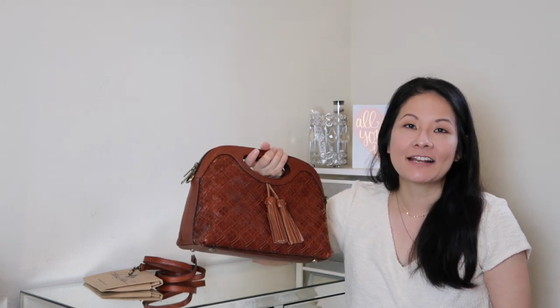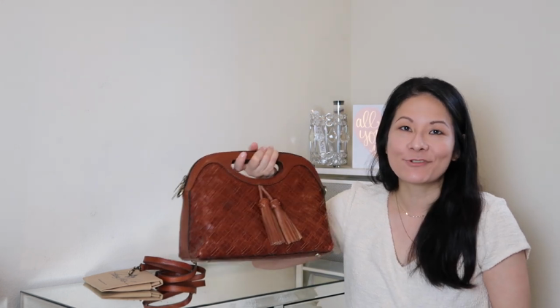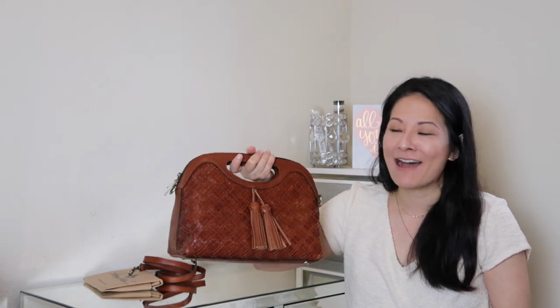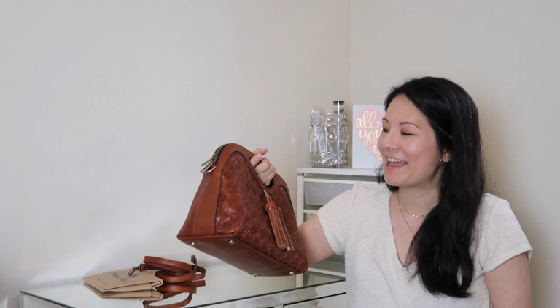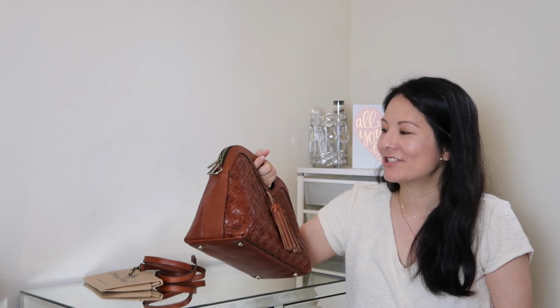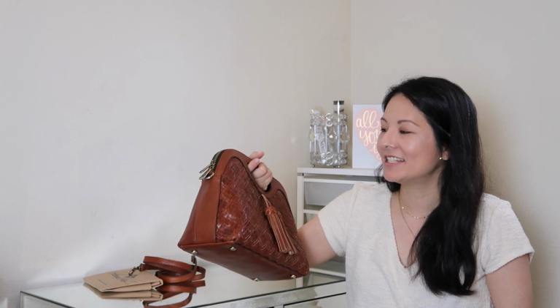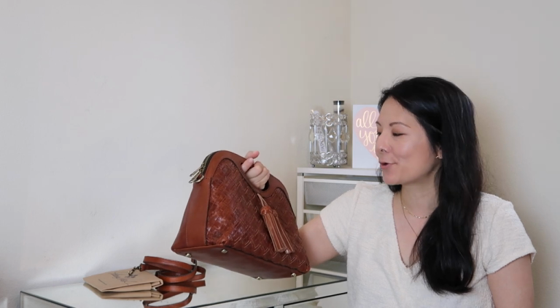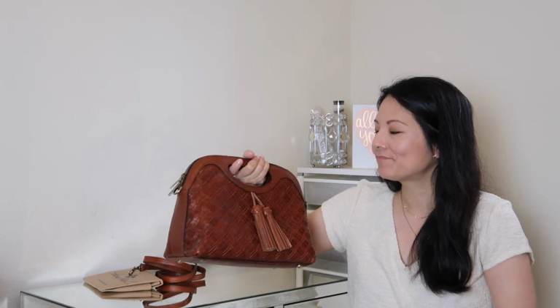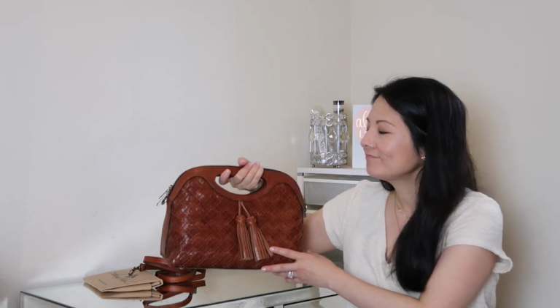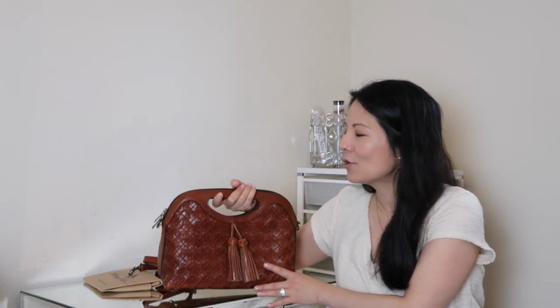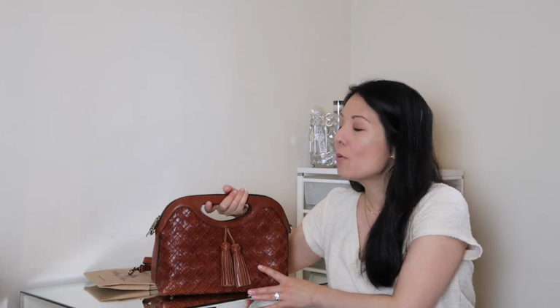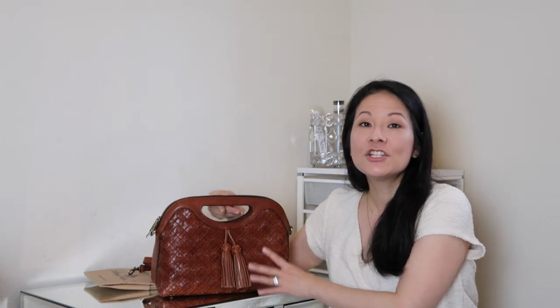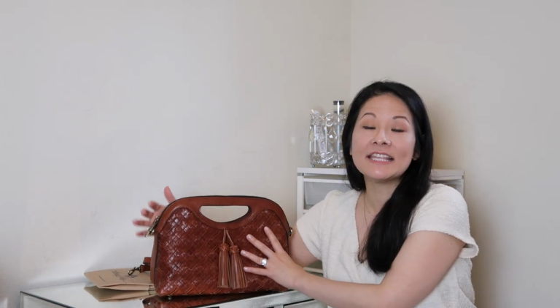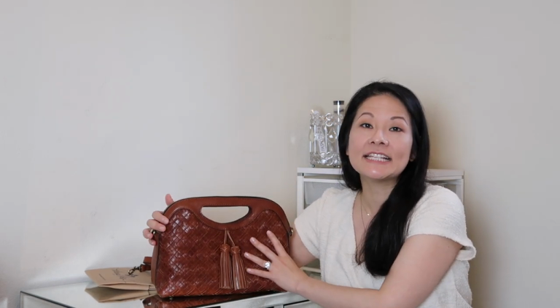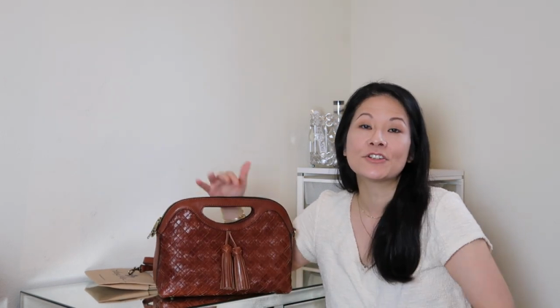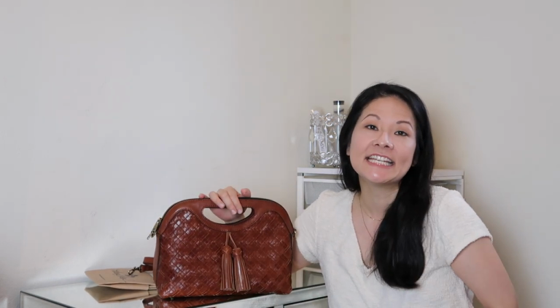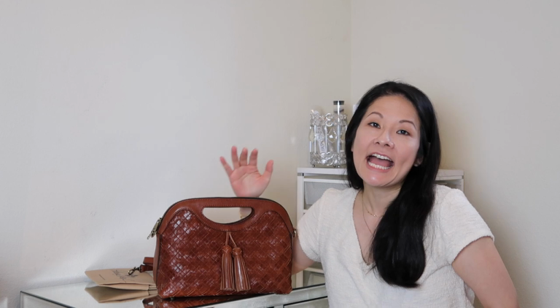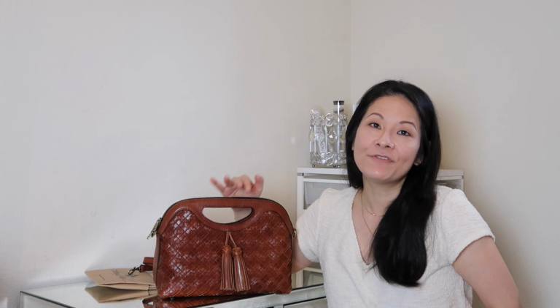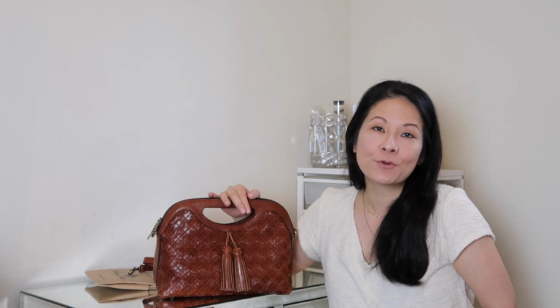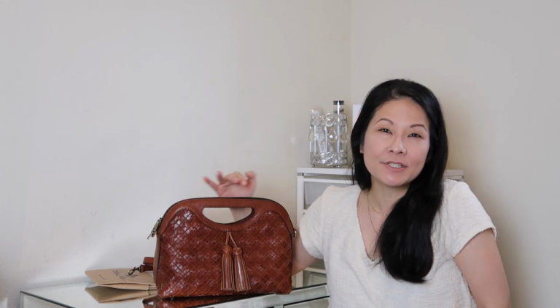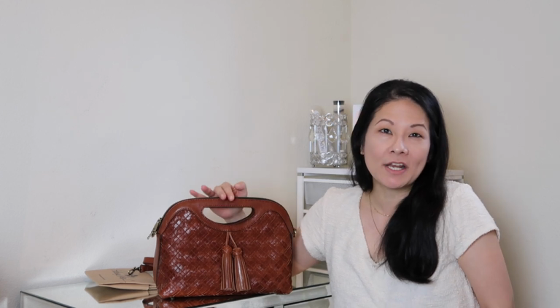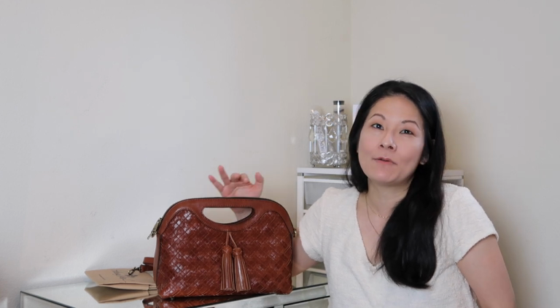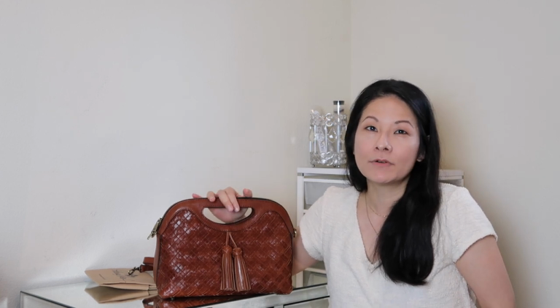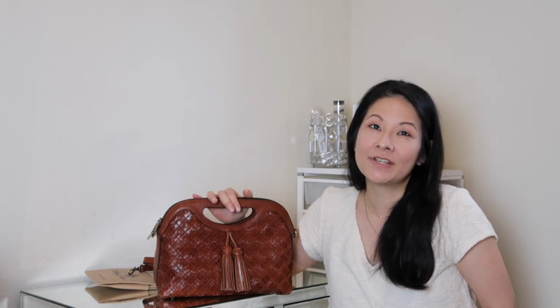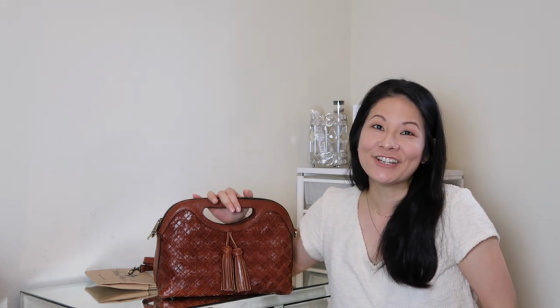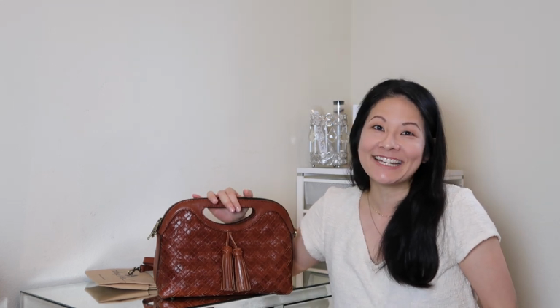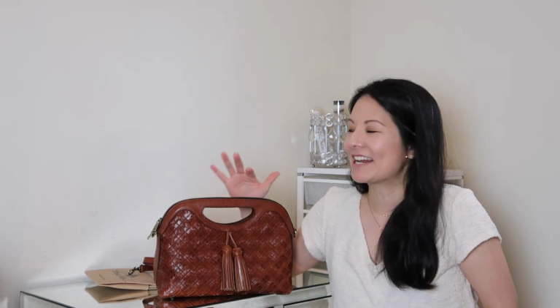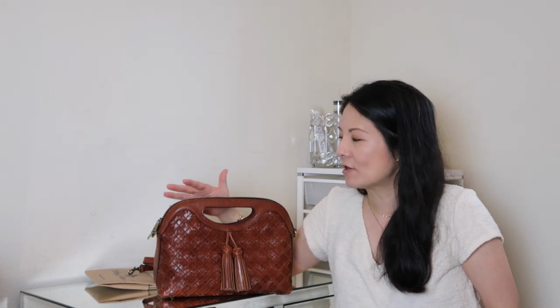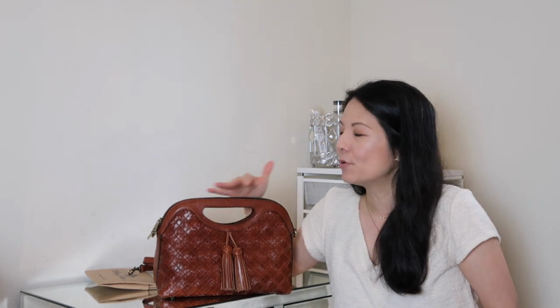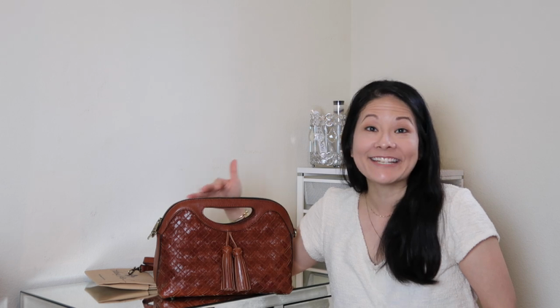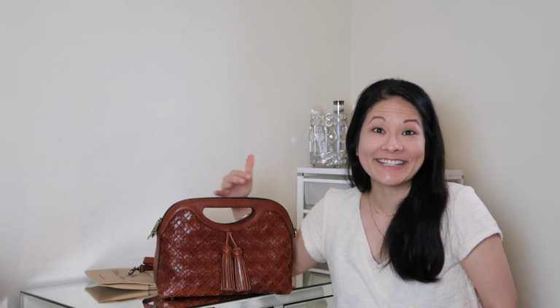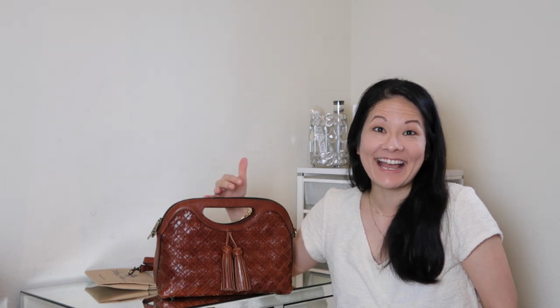If you check out Patricia Nash handbags, let me know if you like them and if there are other styles you think I need to check out. A lot of the styles don't really fit me necessarily, but this particular one just screamed out at me. I'll let you know what I think once I start using it, and in the future once I've used it for a while I will do a detailed review — wear and tear and things like that.